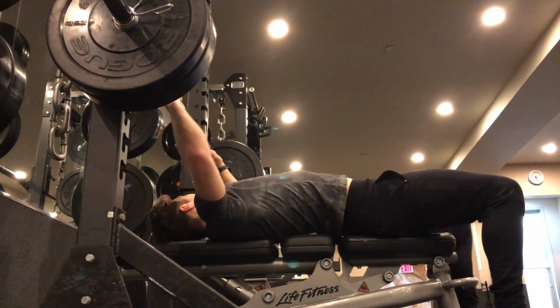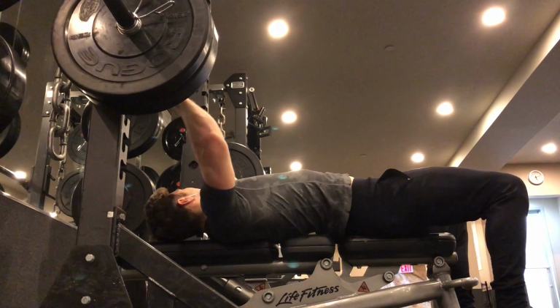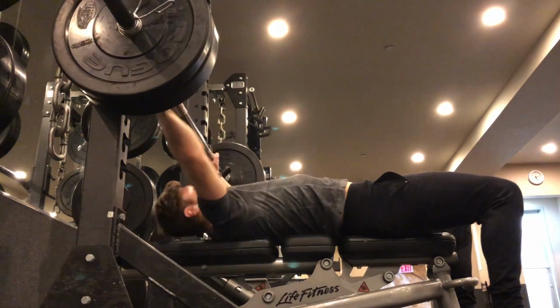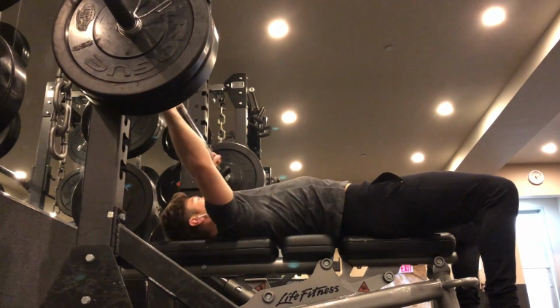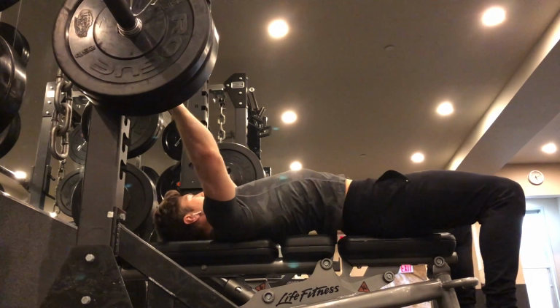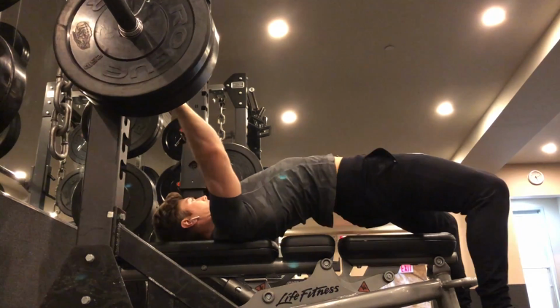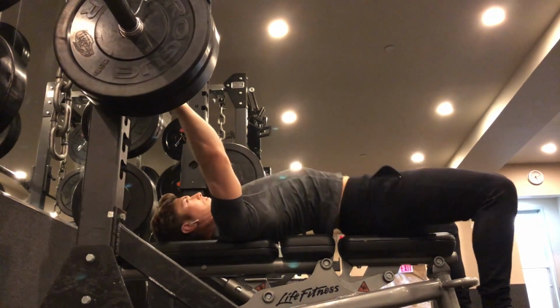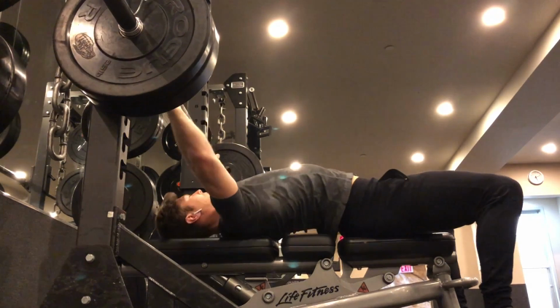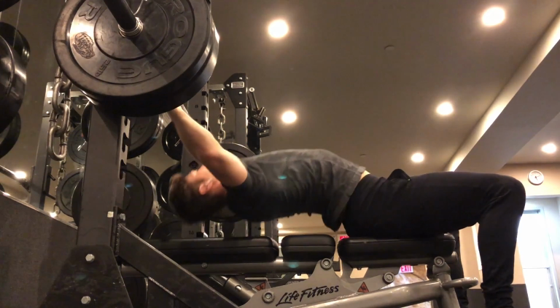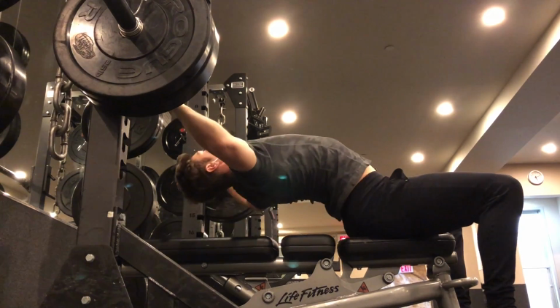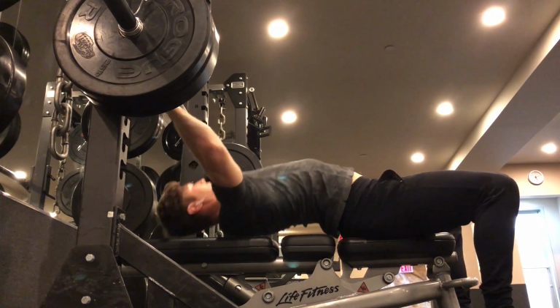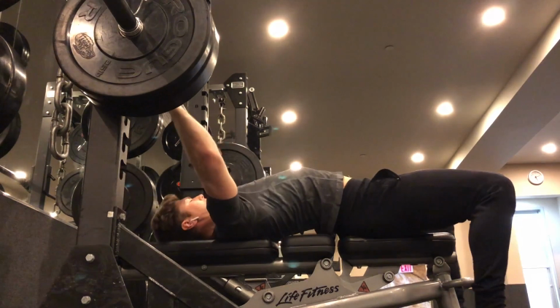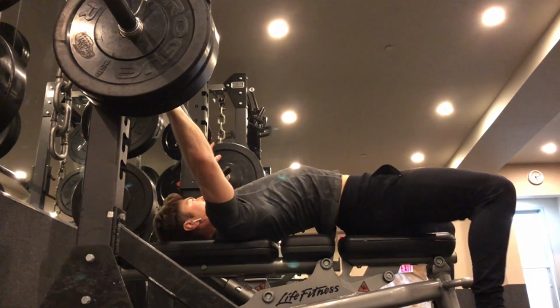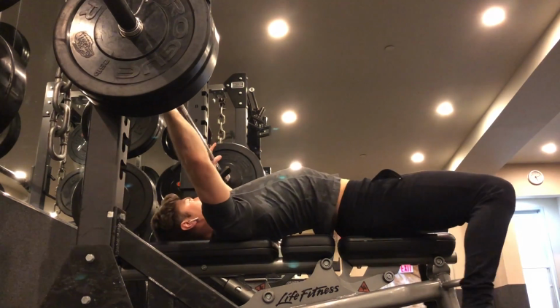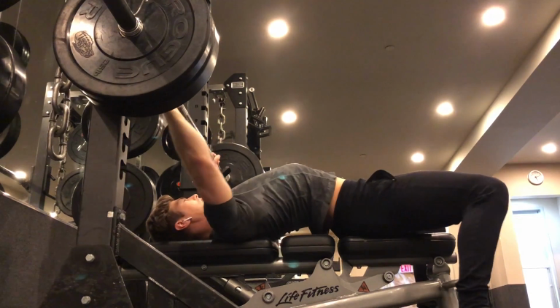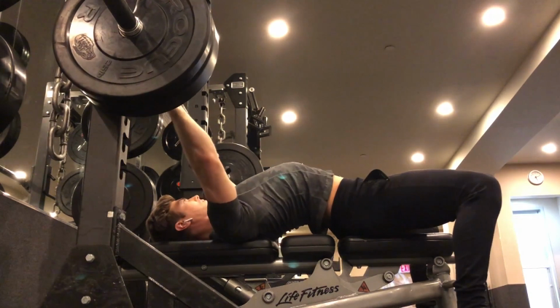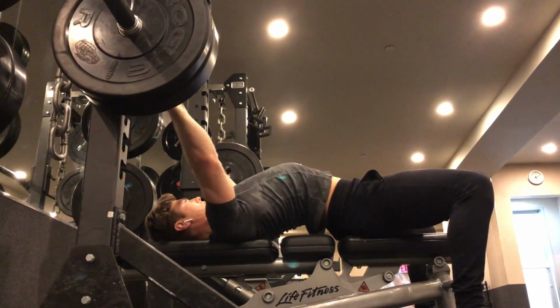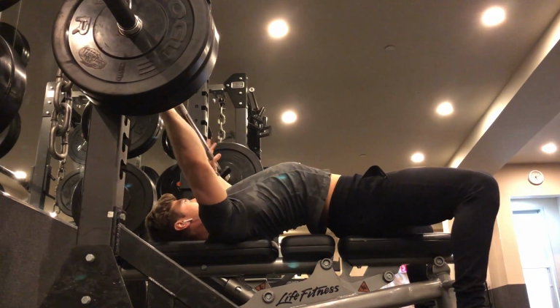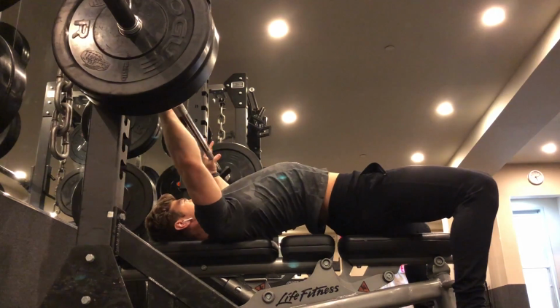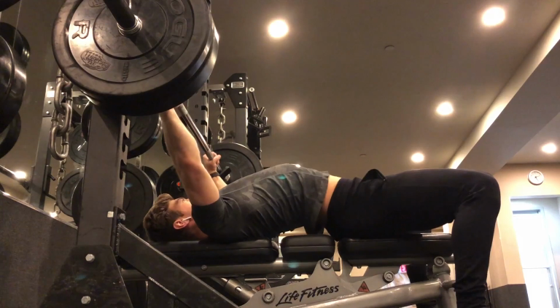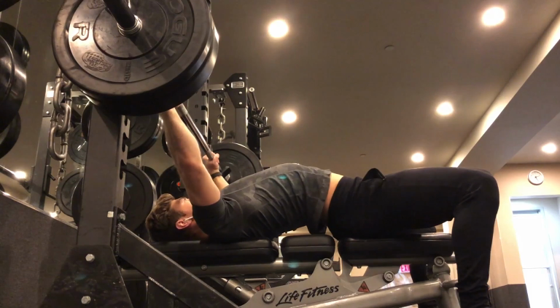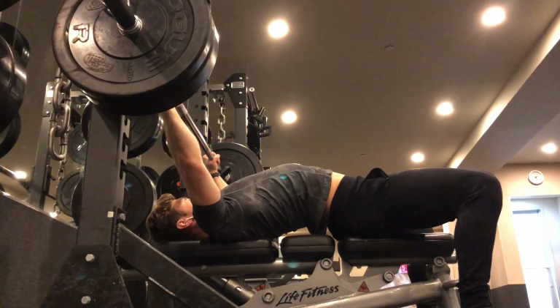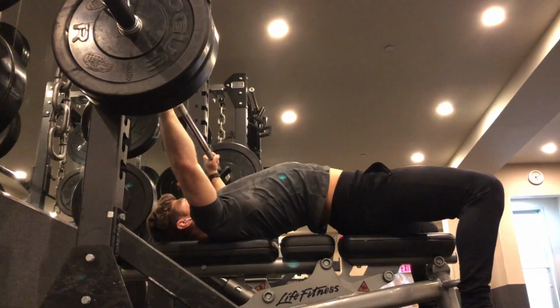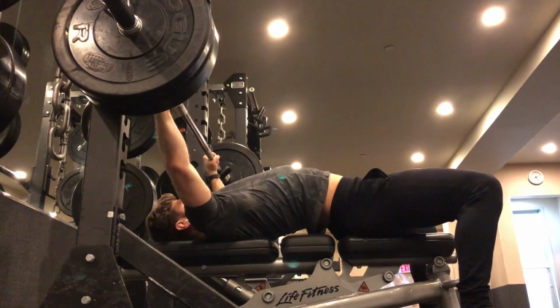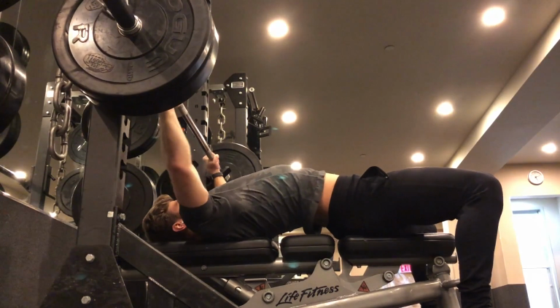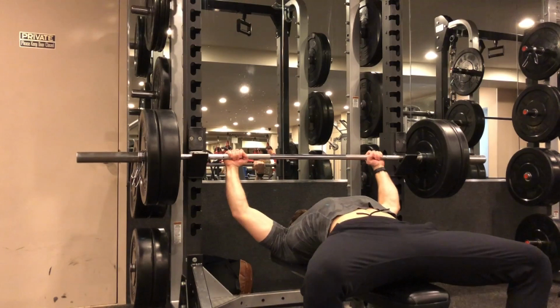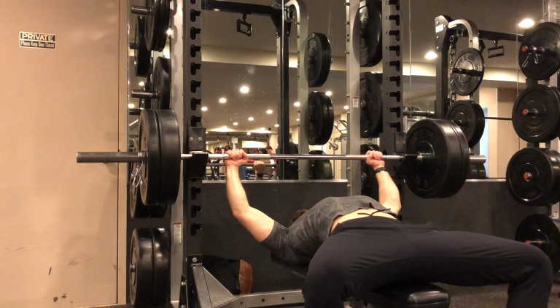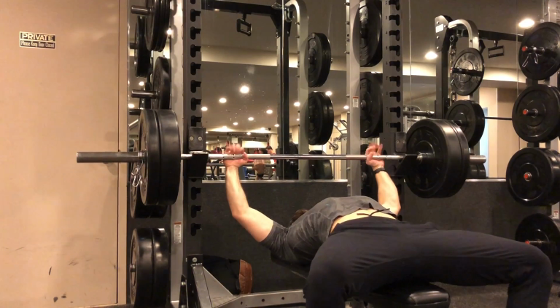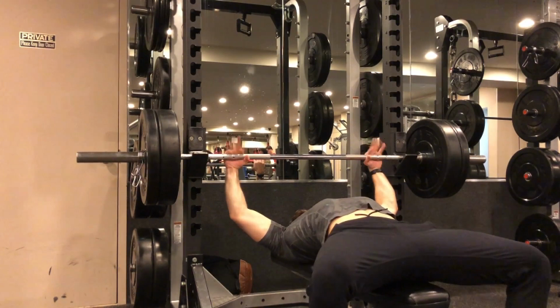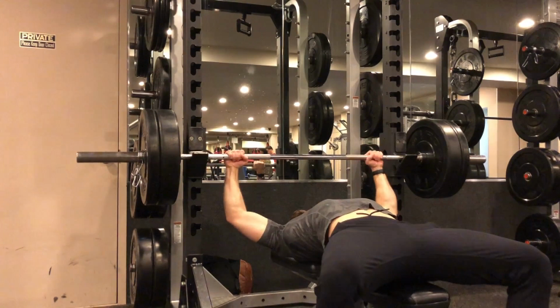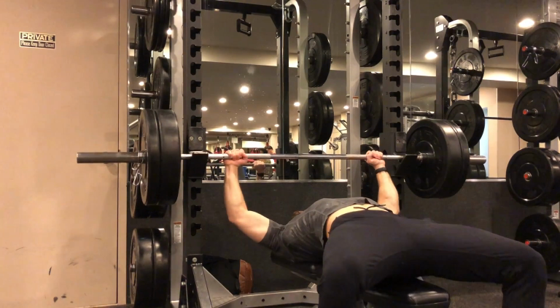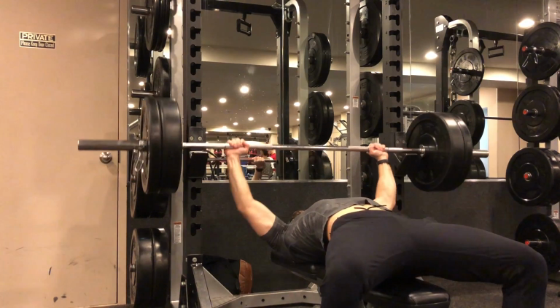Lie back on a flat bench, roll your shoulders back, dig your shoulder blades into the bench, and let there be a slight arch in your lower back. Keep your hips planted and your feet planted on the floor.